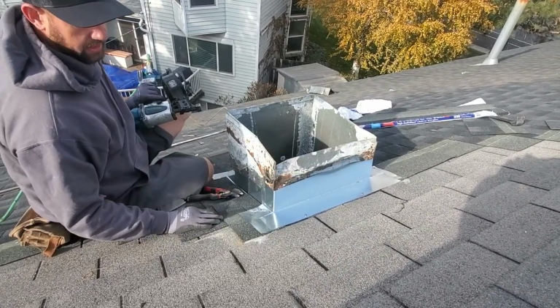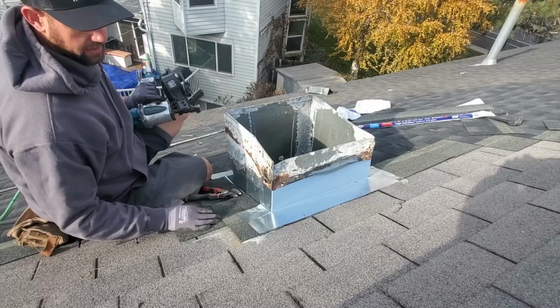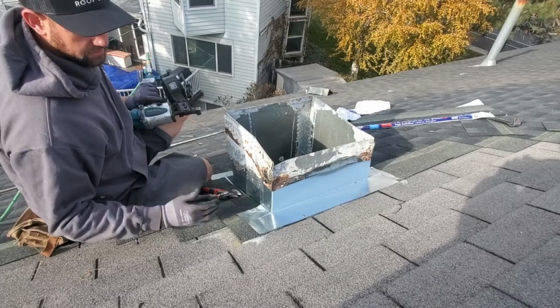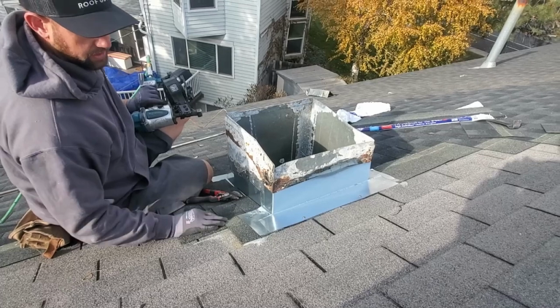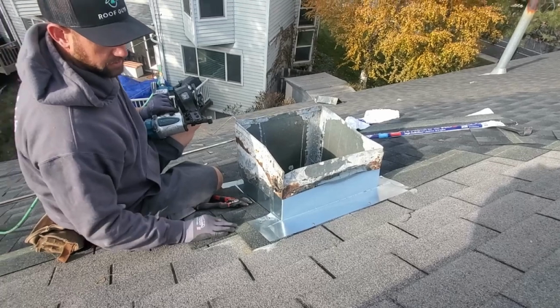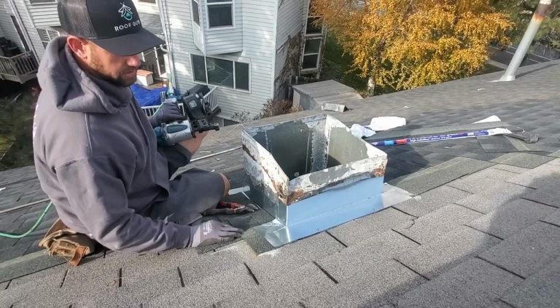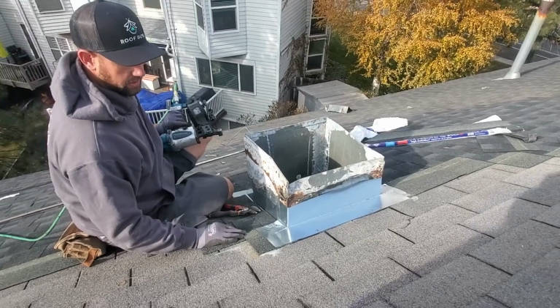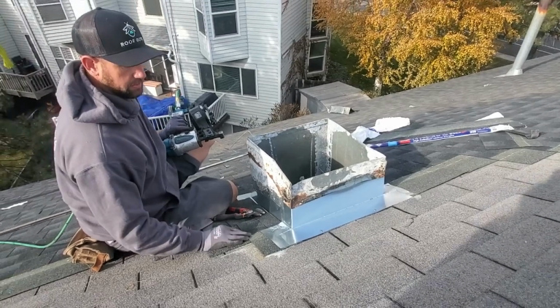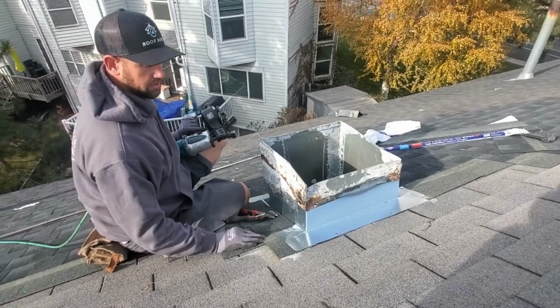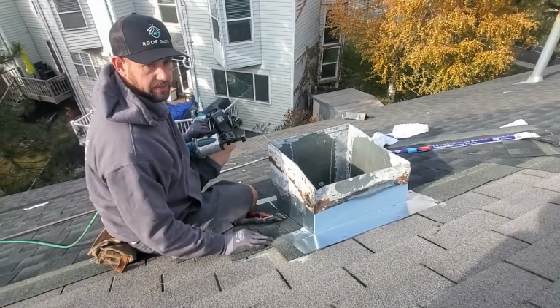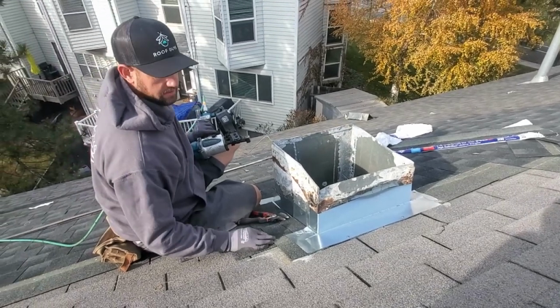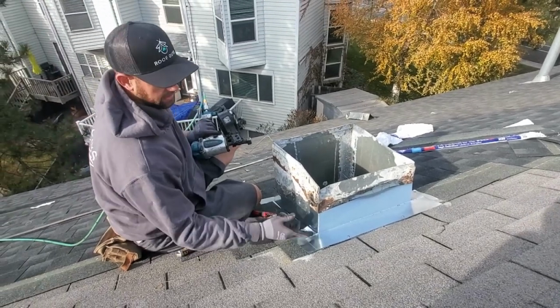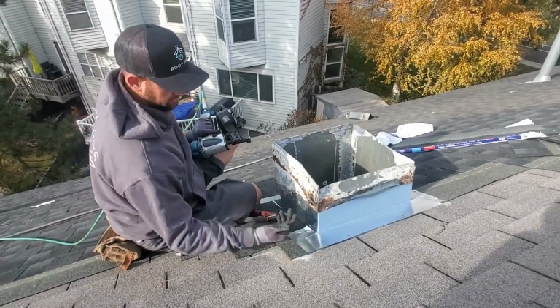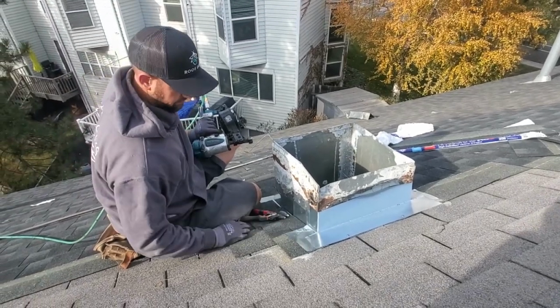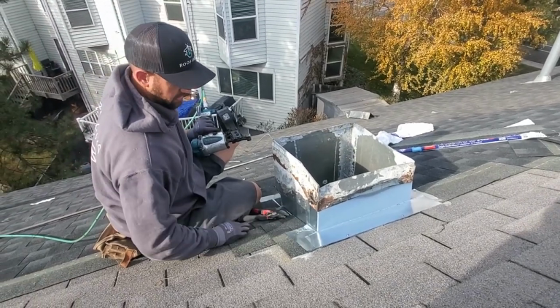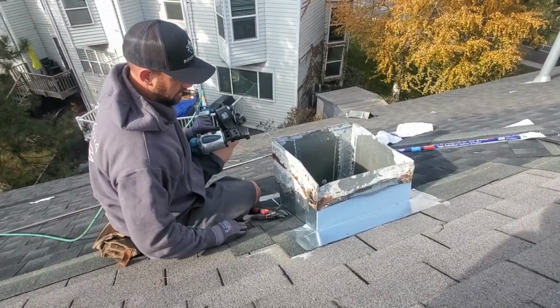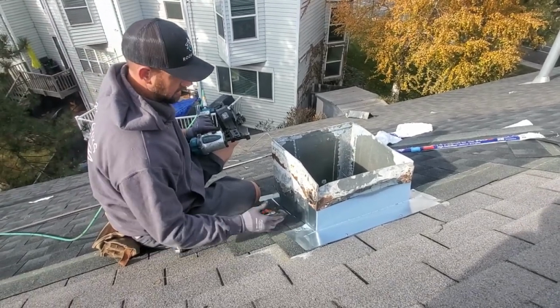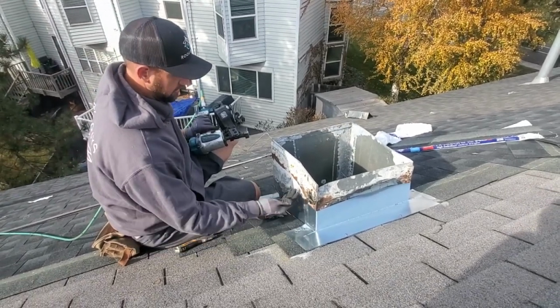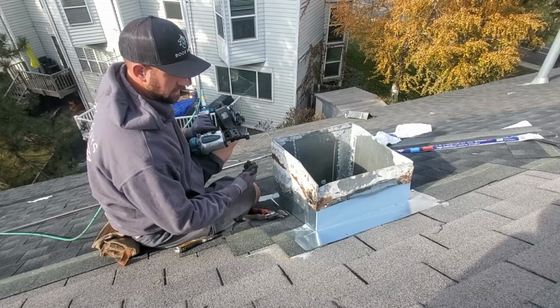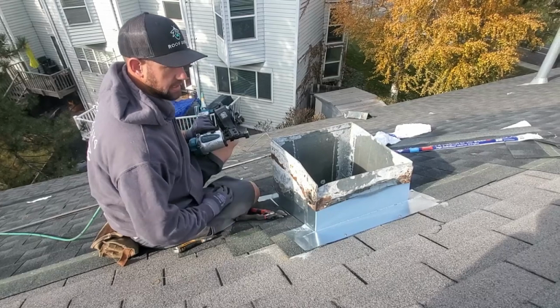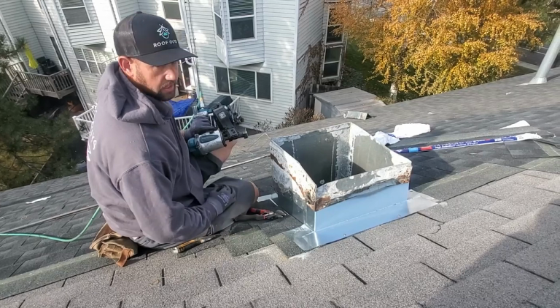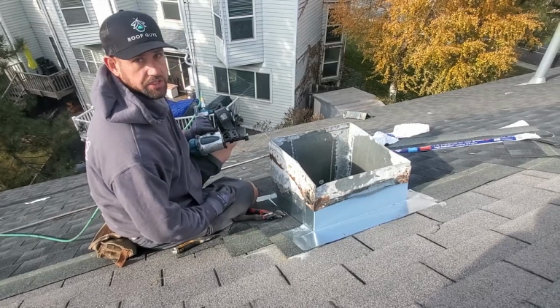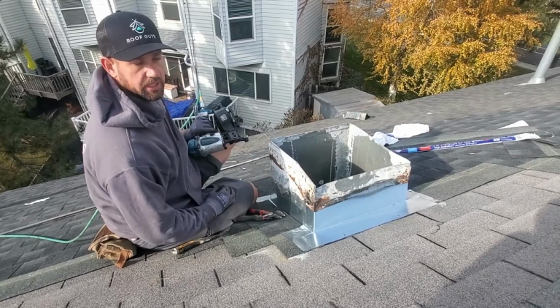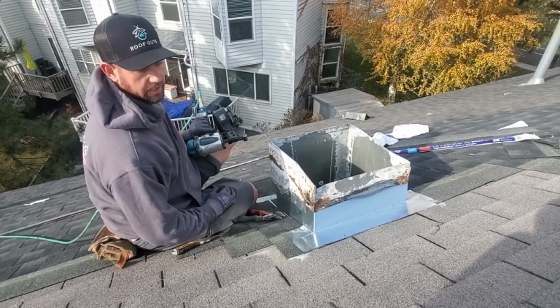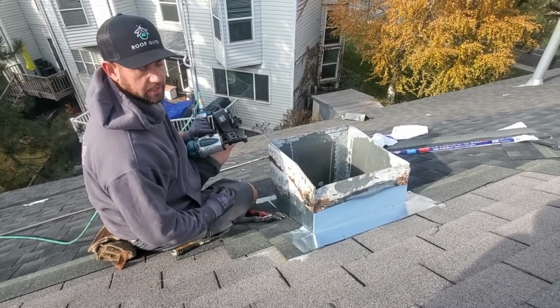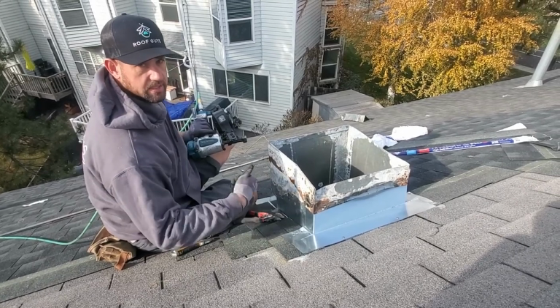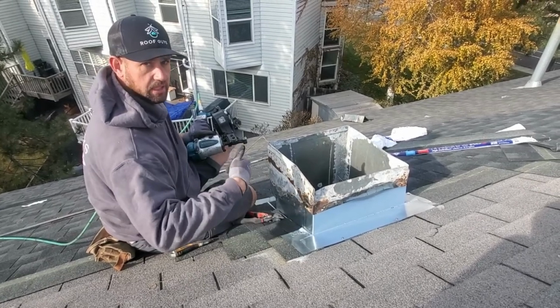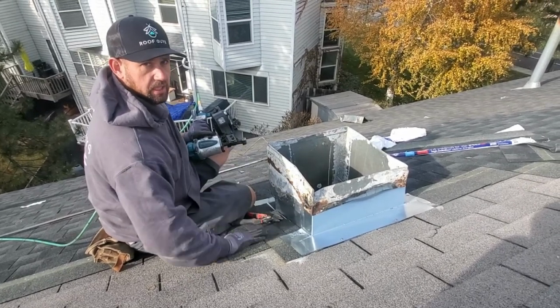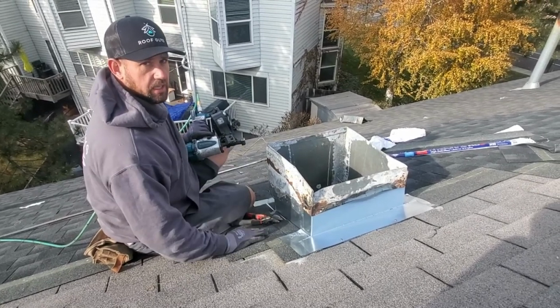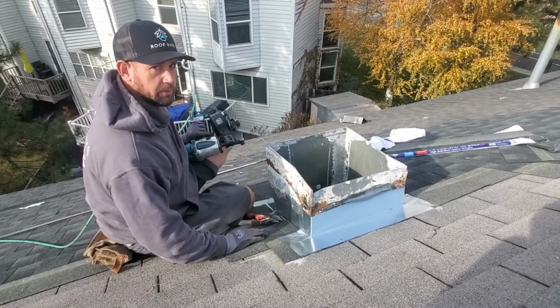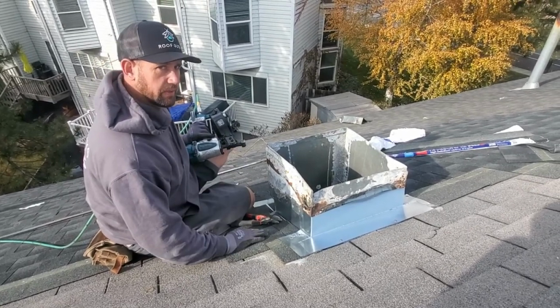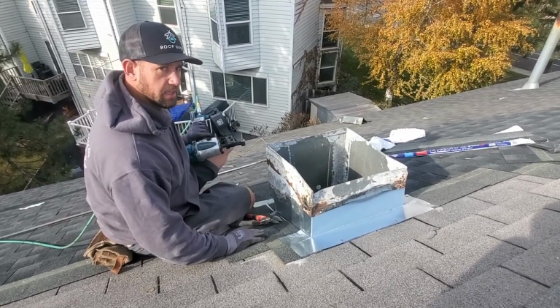And that's what we do to make sure that we have a nice clean seal on our ducting, chimney, or anything else. Happy roofing, guys.